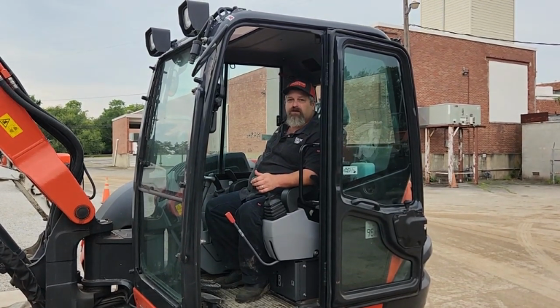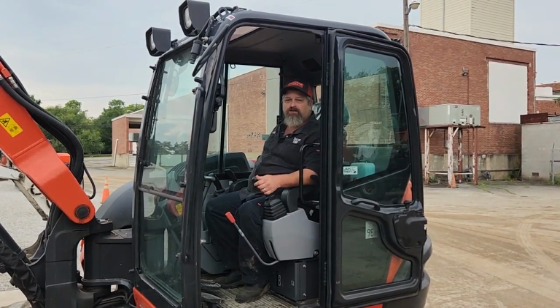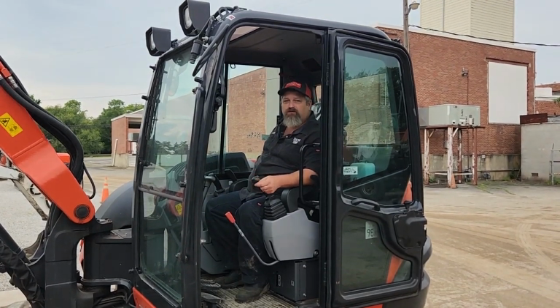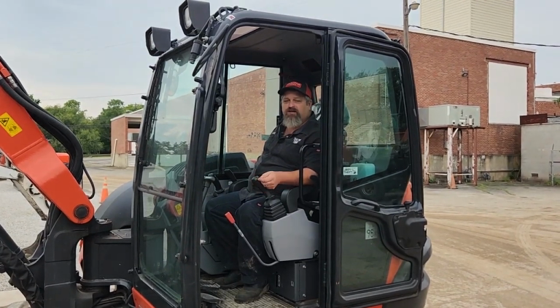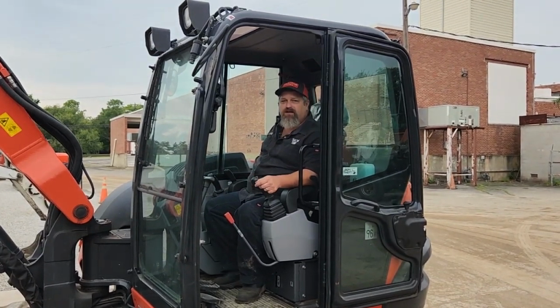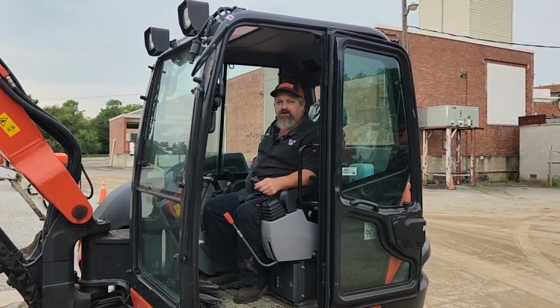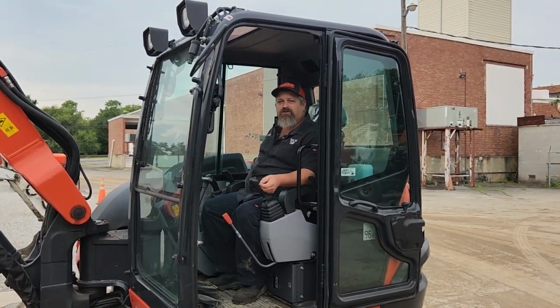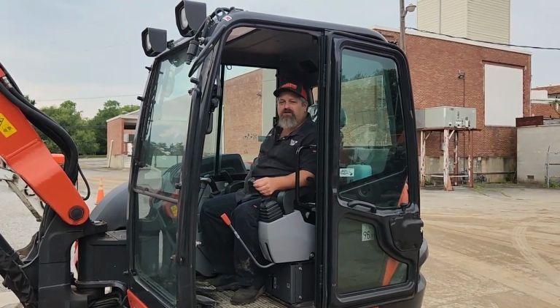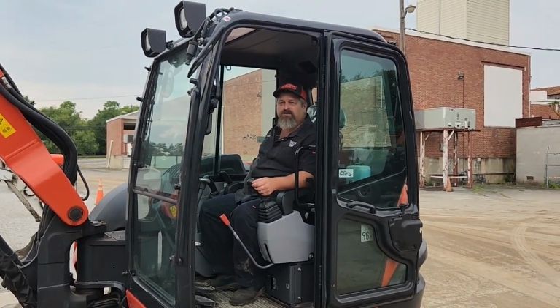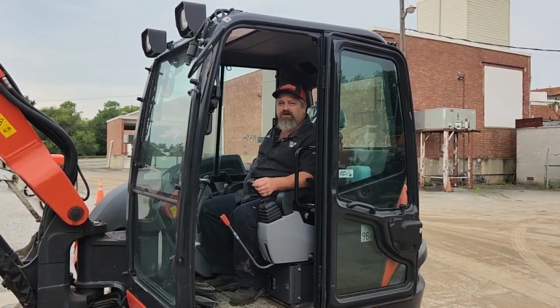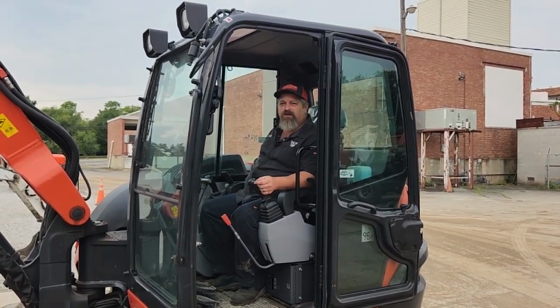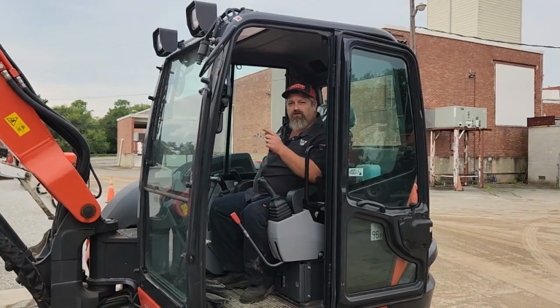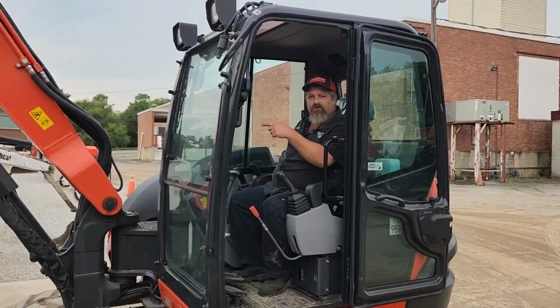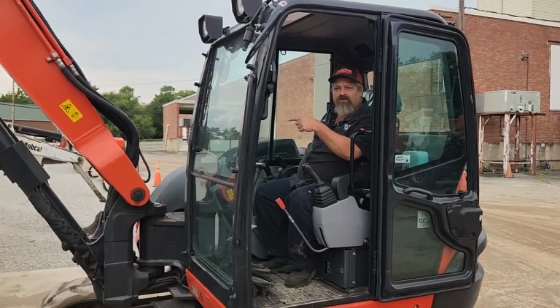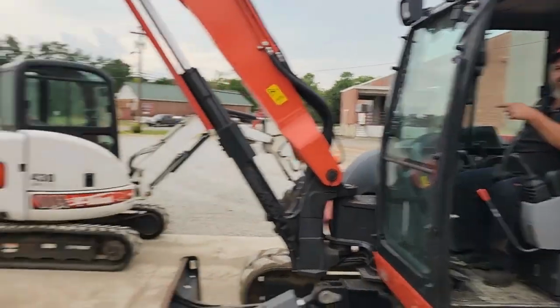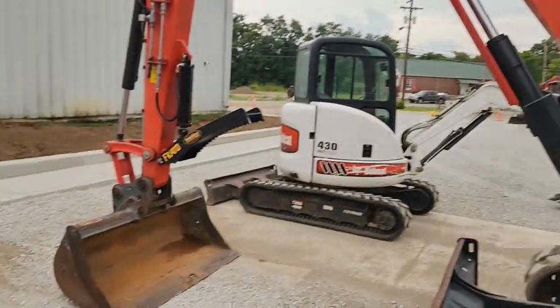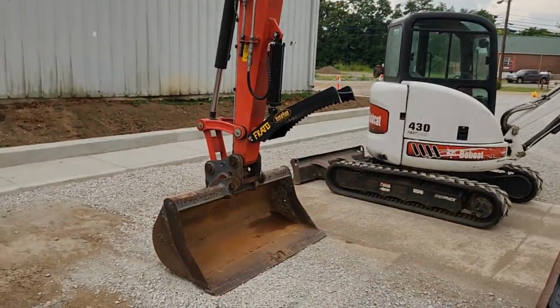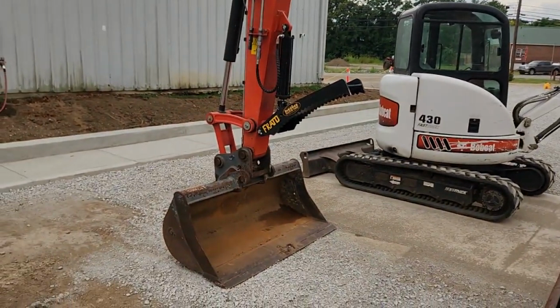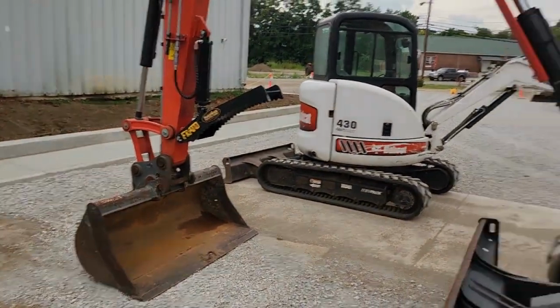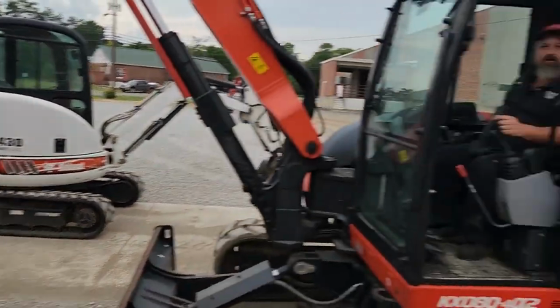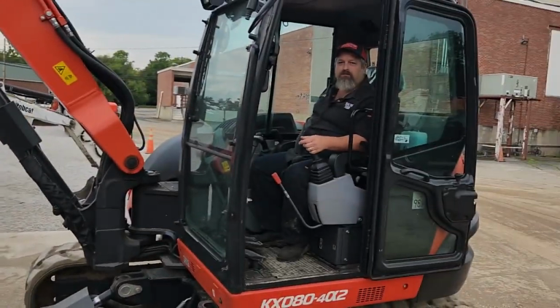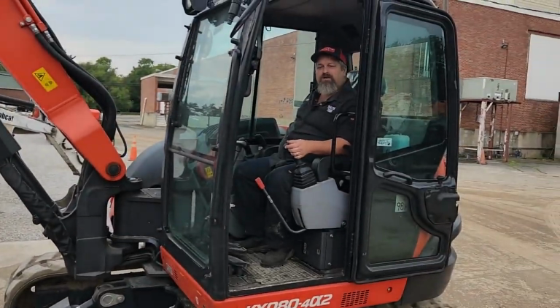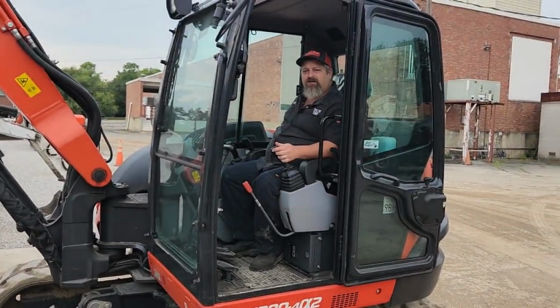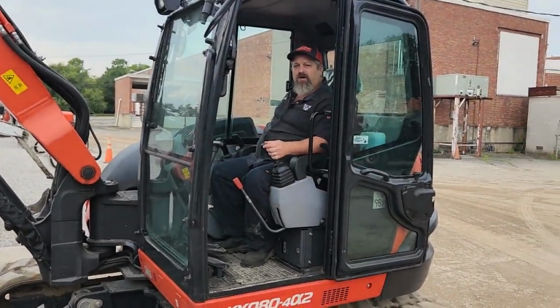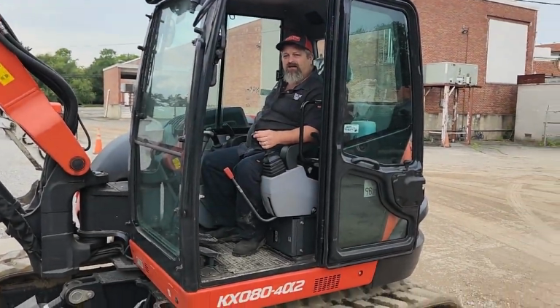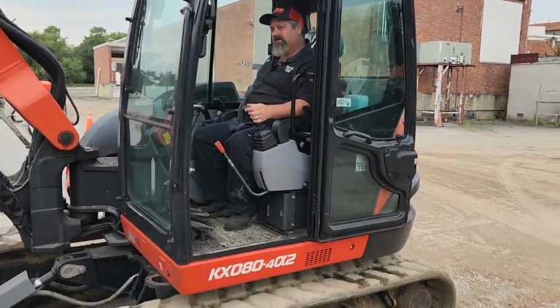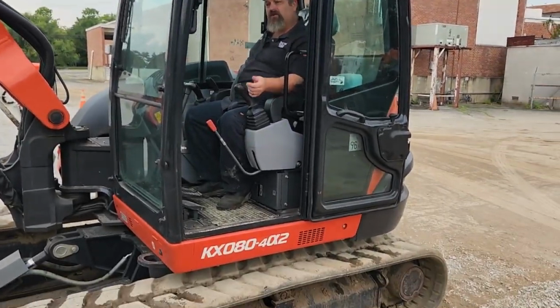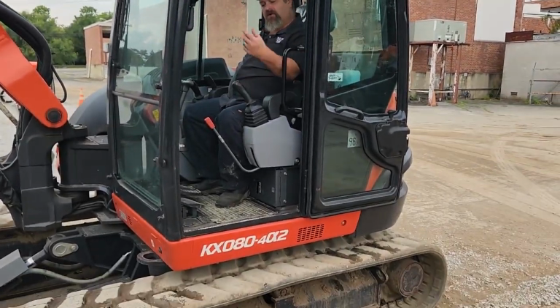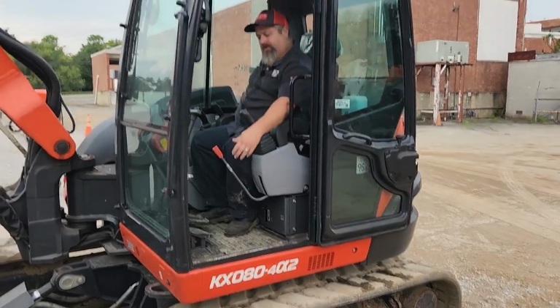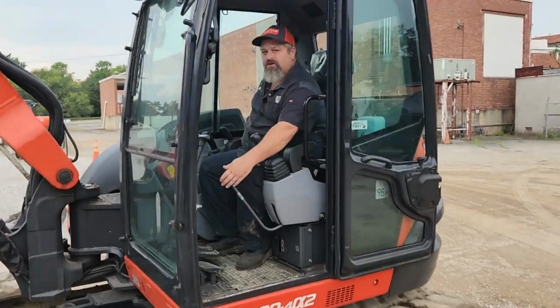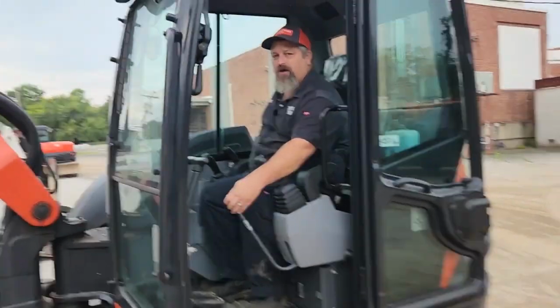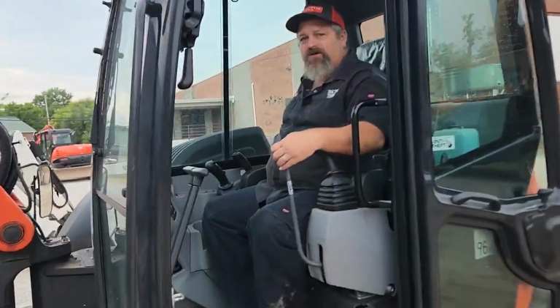Welcome to Tractor Town. Today I'm going to show you how to switch the bucket quick release on a Kubota KXO 80. Come along and I'll show you the operations.